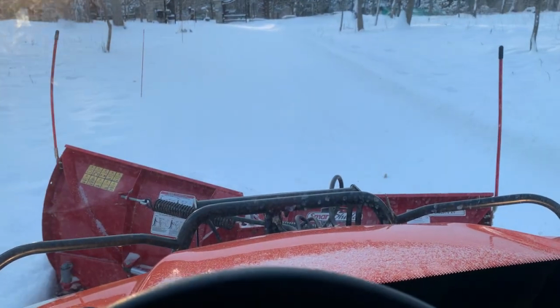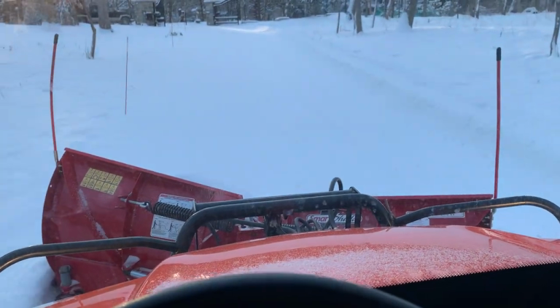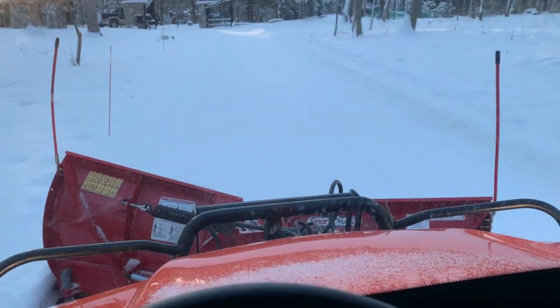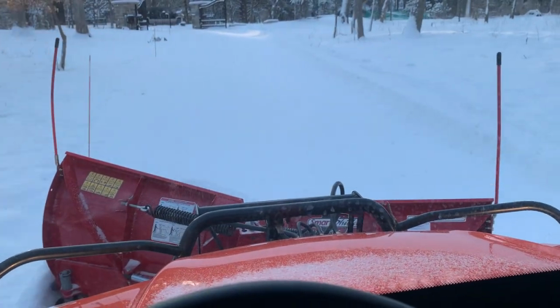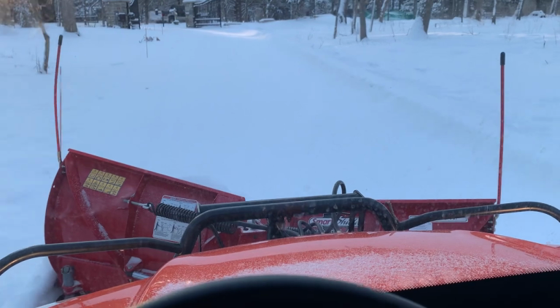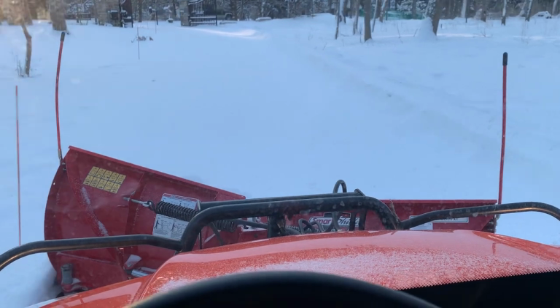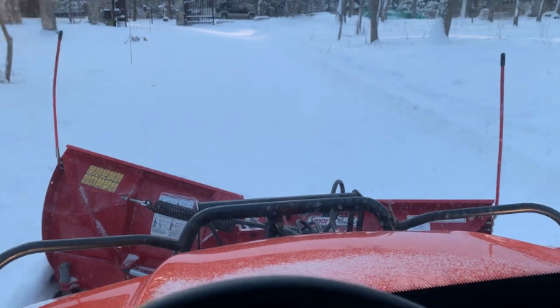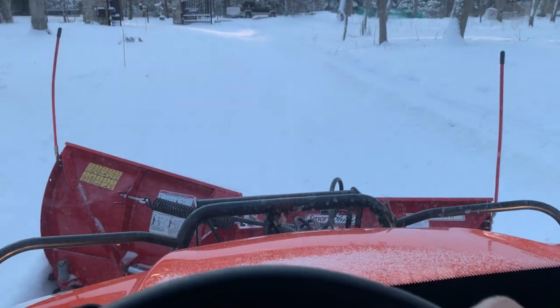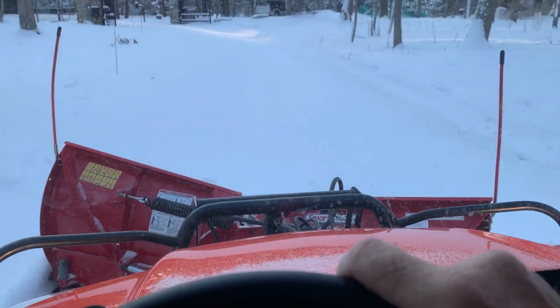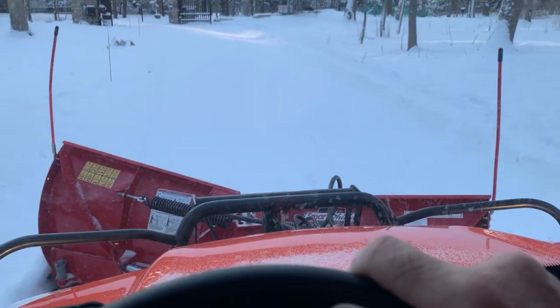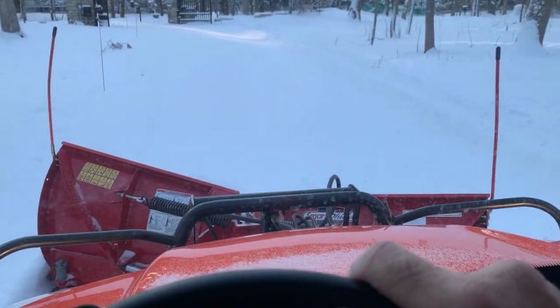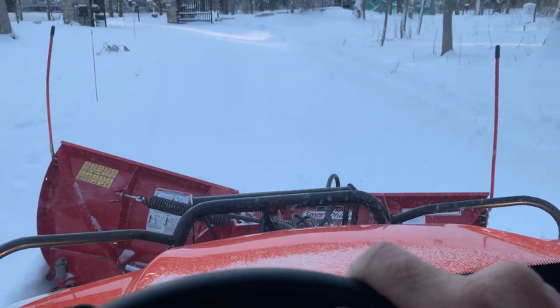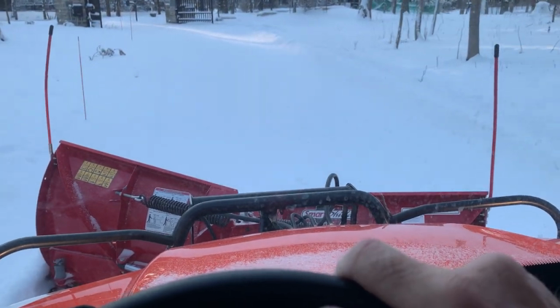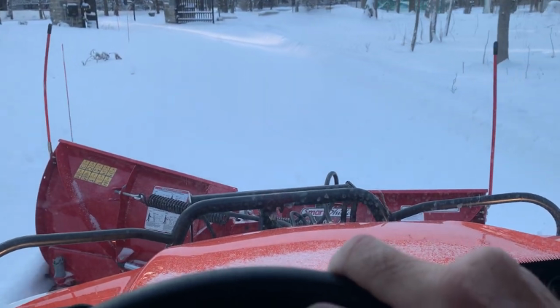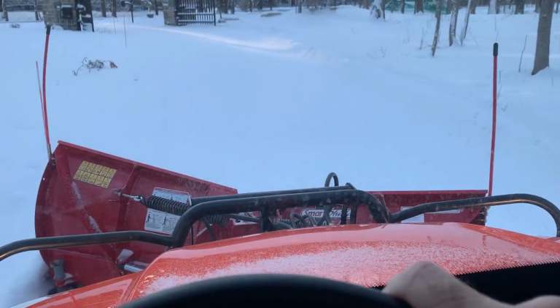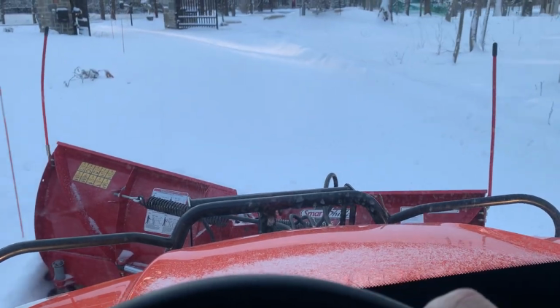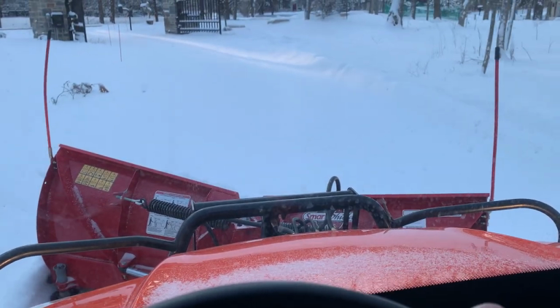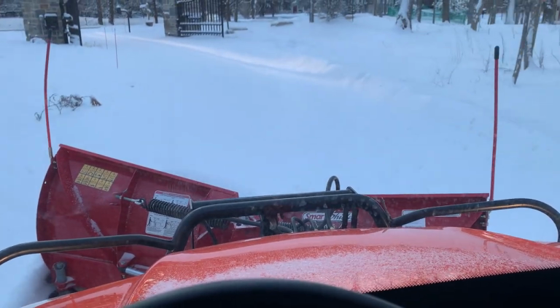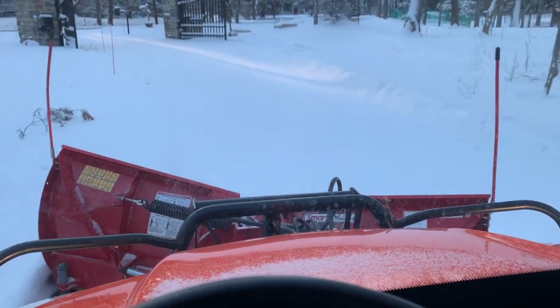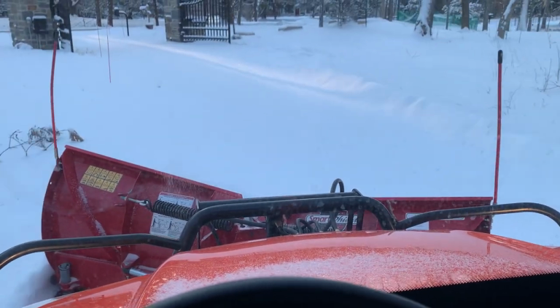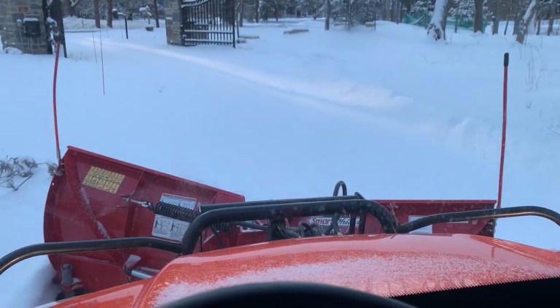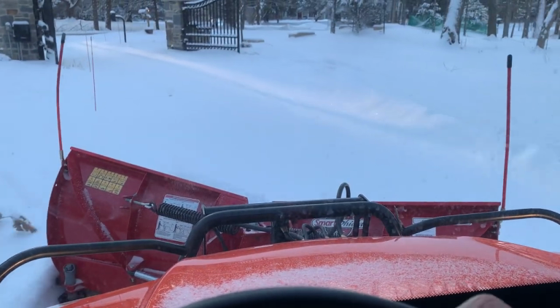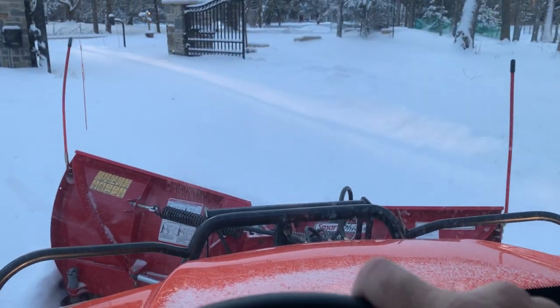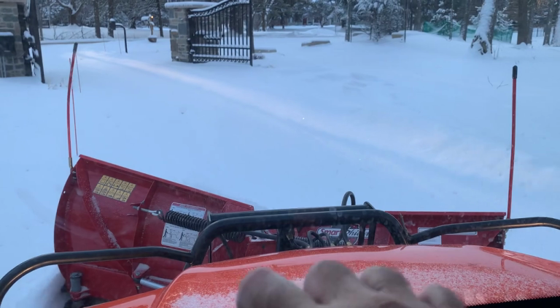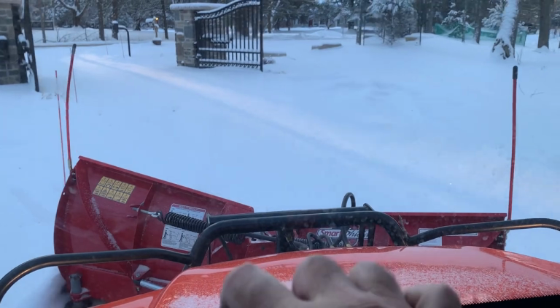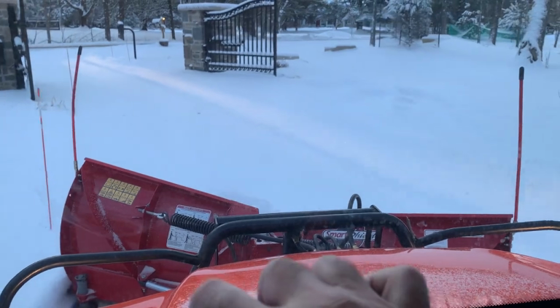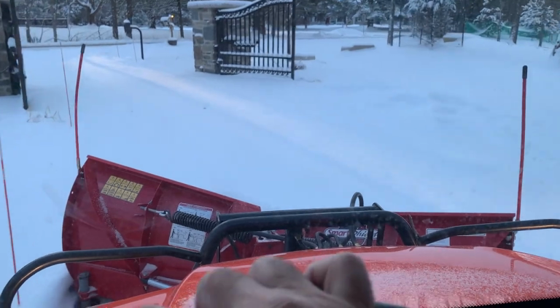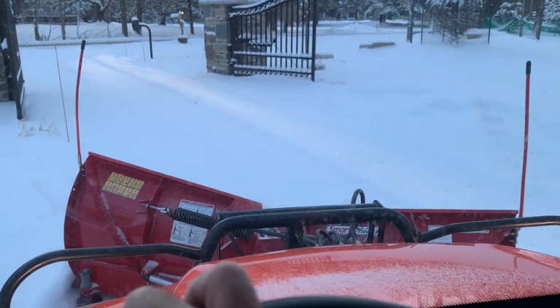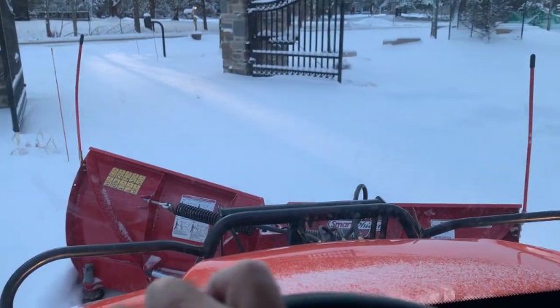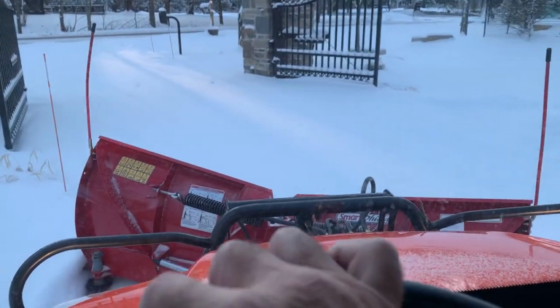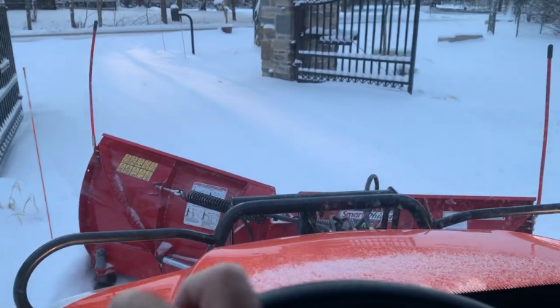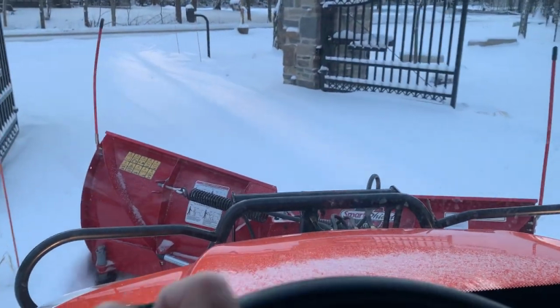You can see it's a pretty long driveway. I think the city's been by already, plowing me in, so I'll just push right through it.